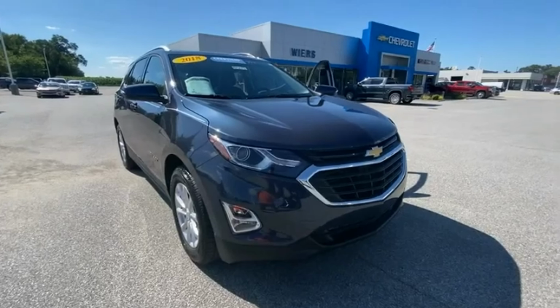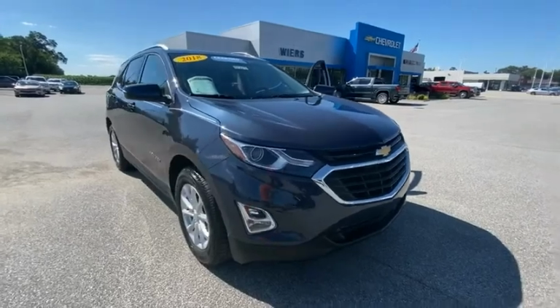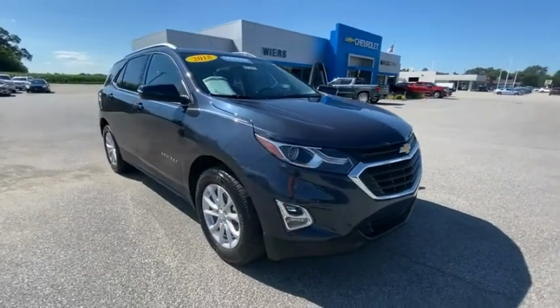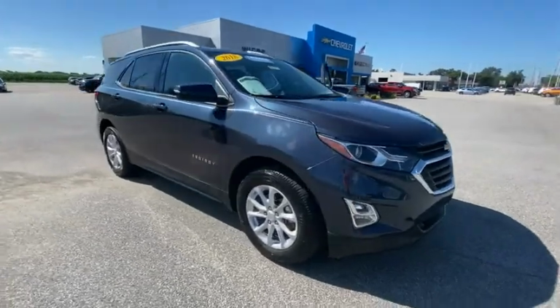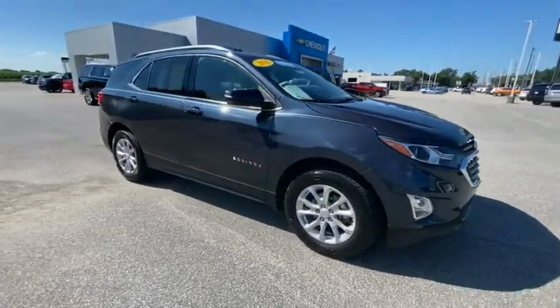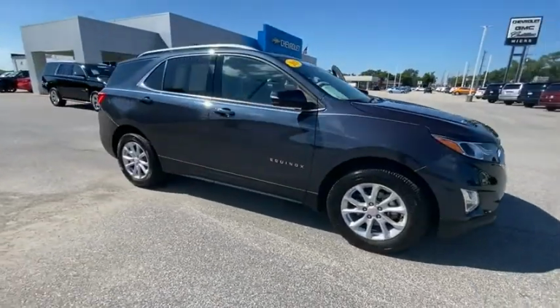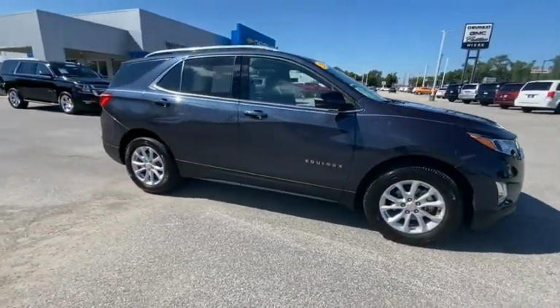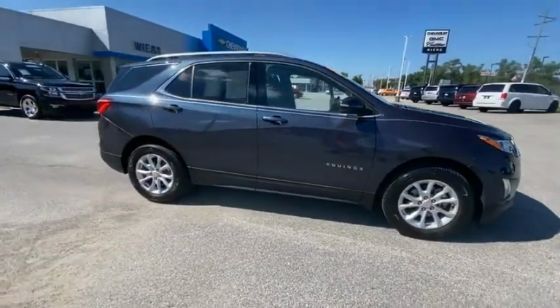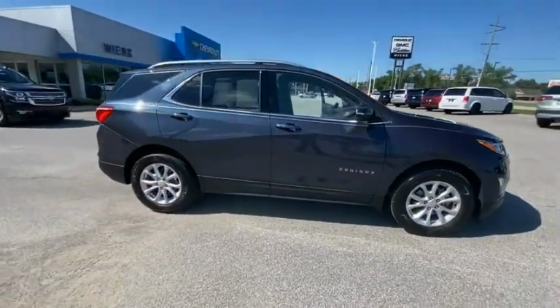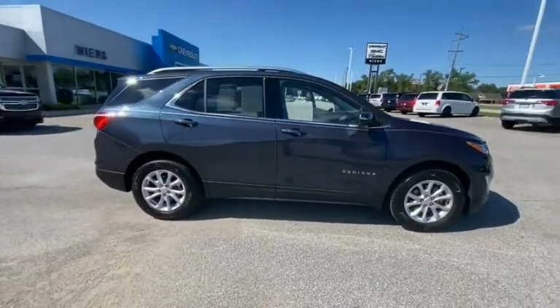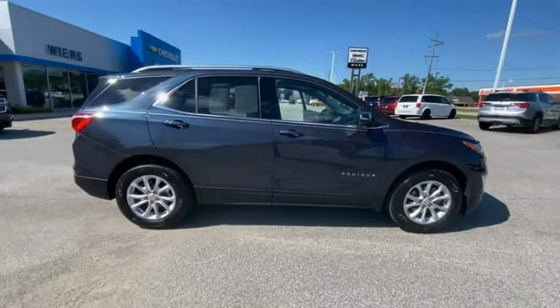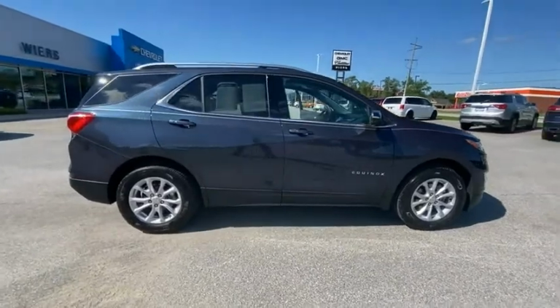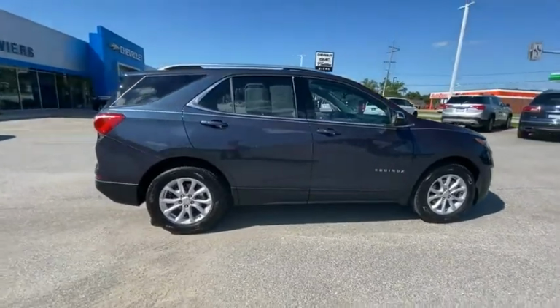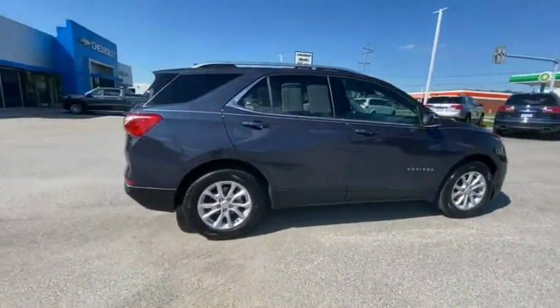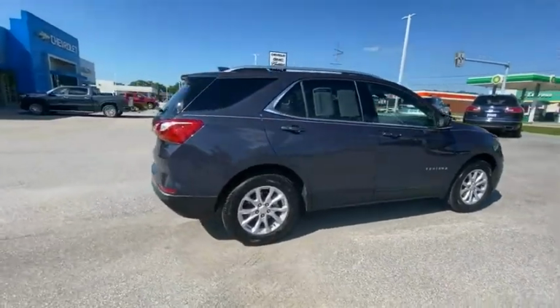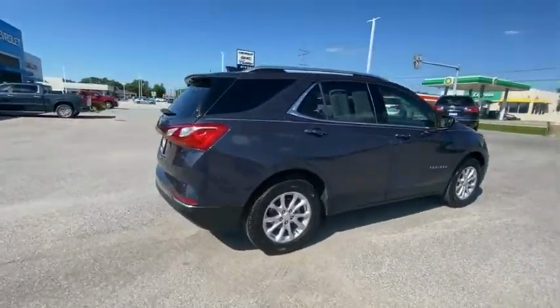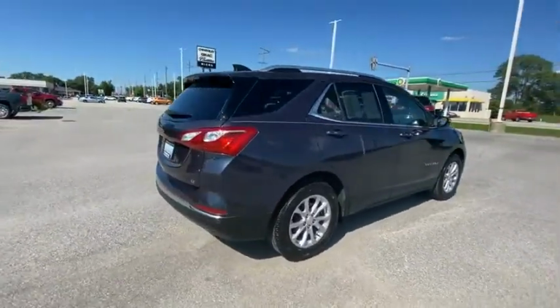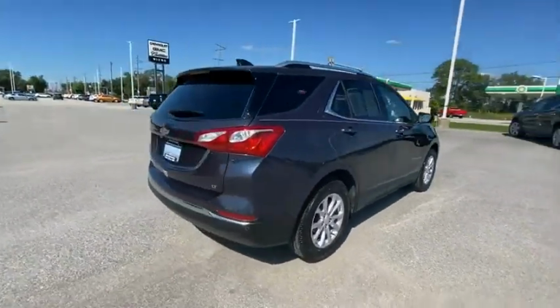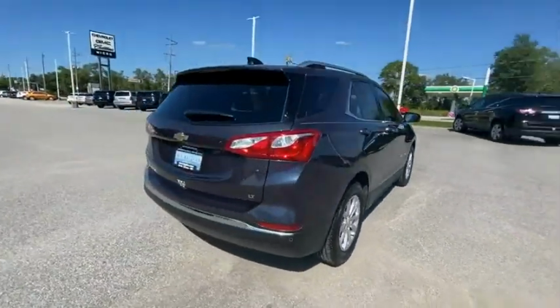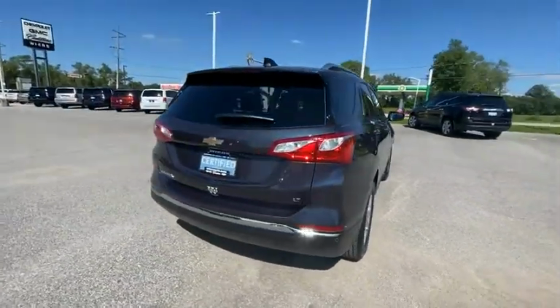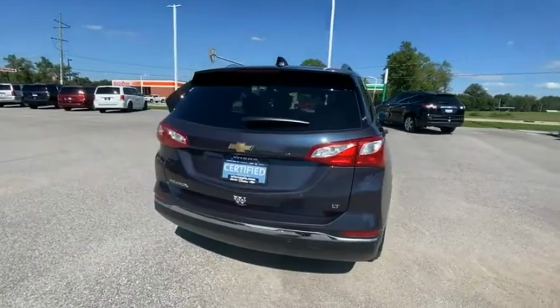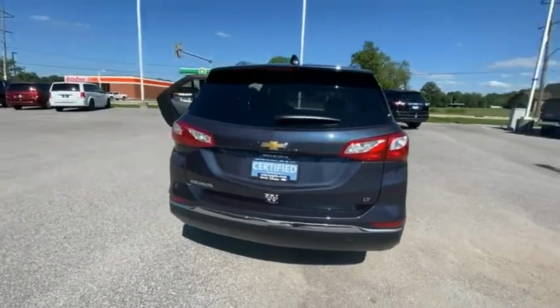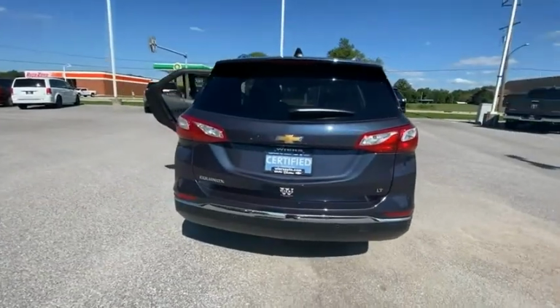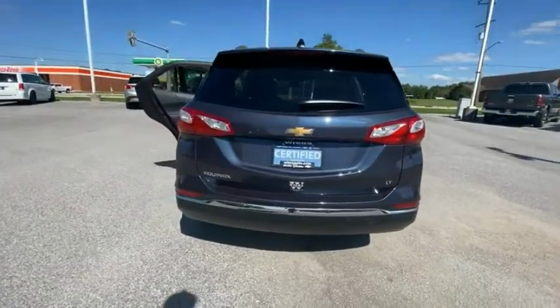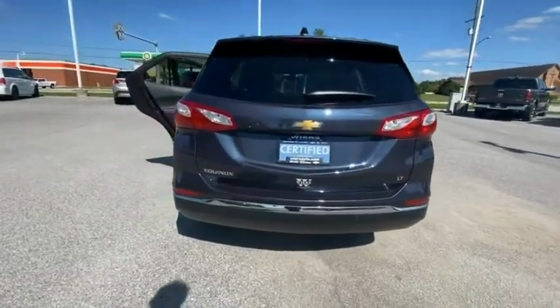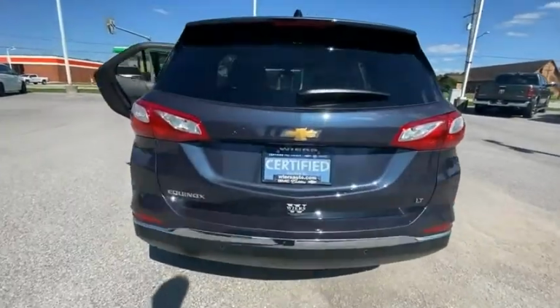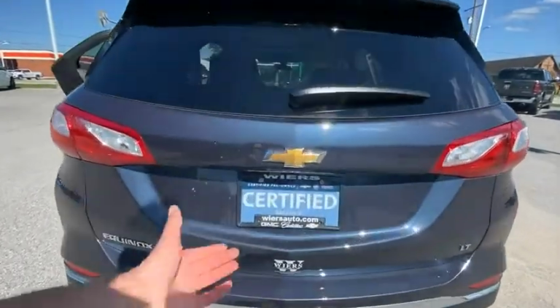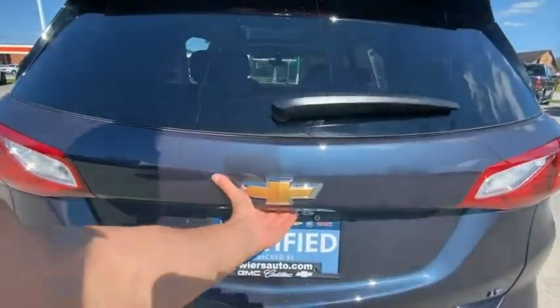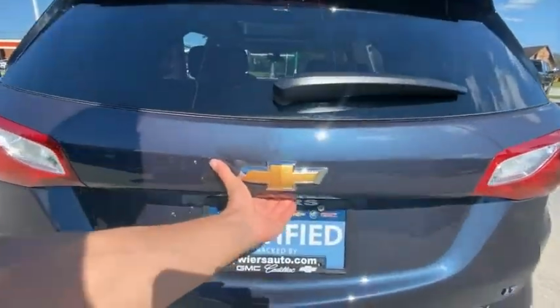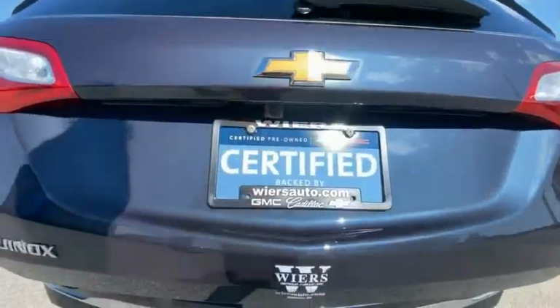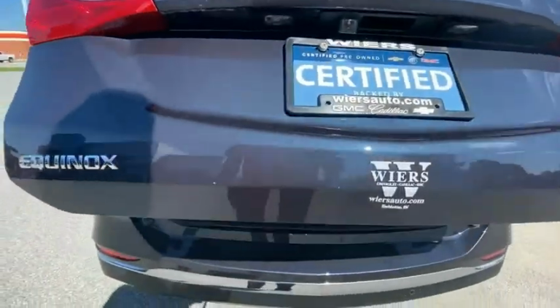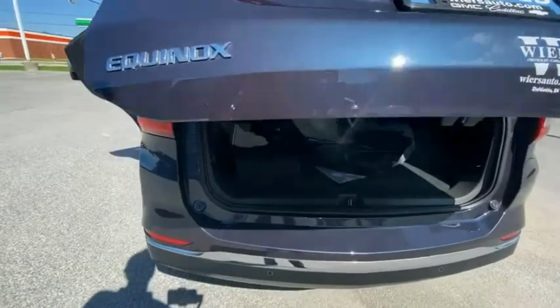Make a great choice today with the 2018 Equinox. Fuel efficiency, safety, and value equals the Chevy Equinox. This vehicle has less than 5,000 miles. Here are some of this vehicle's great options.